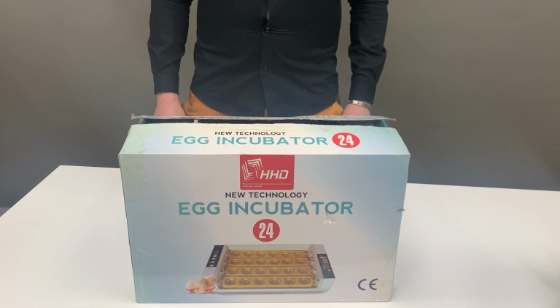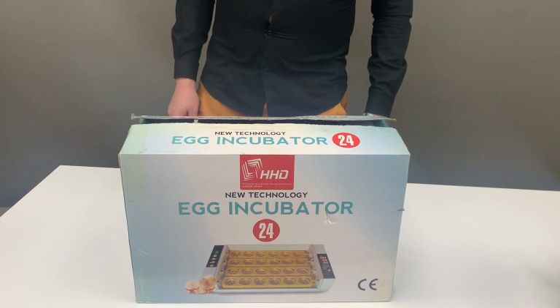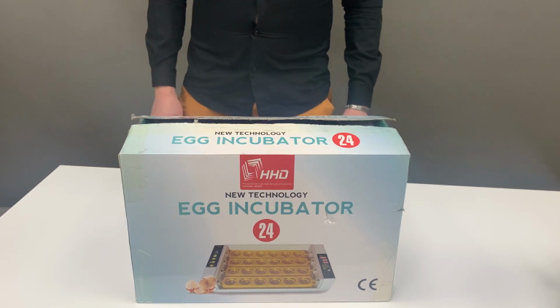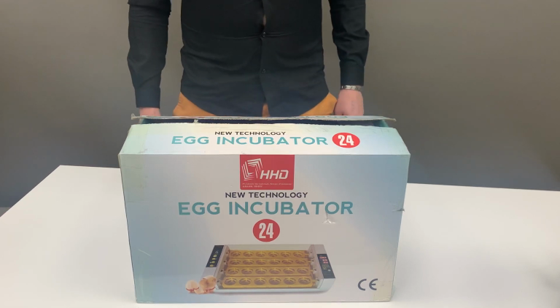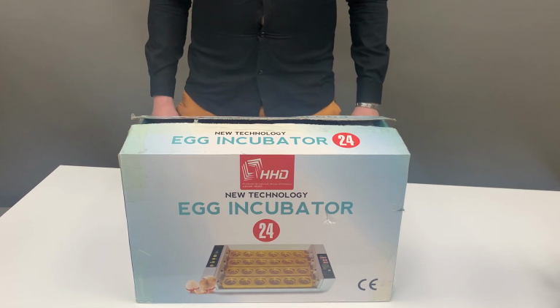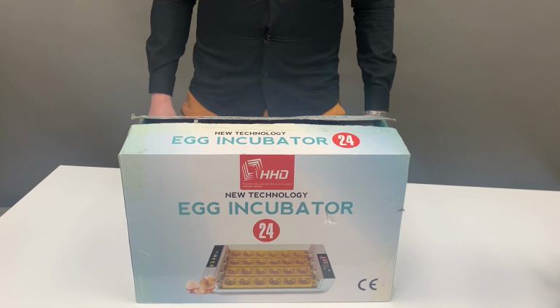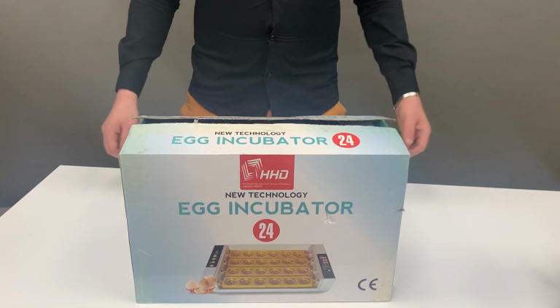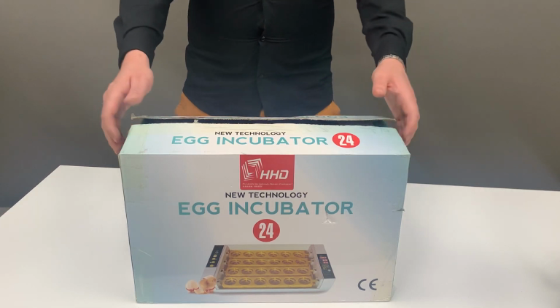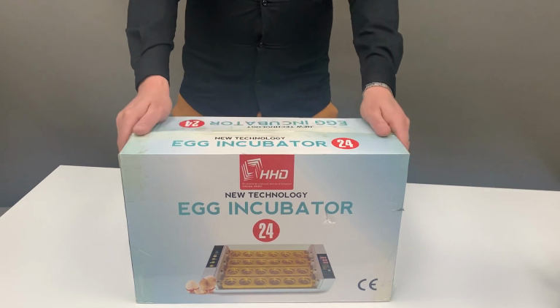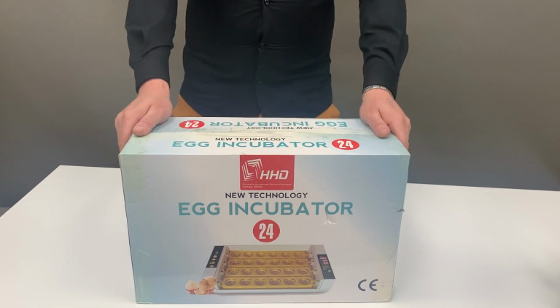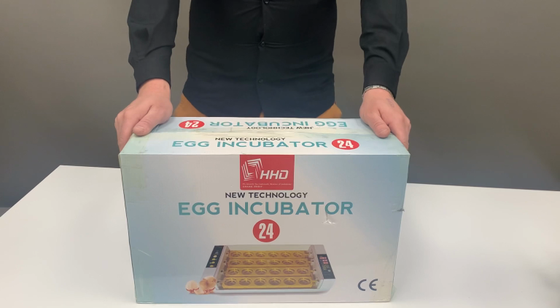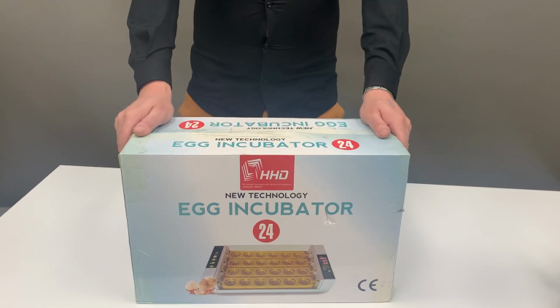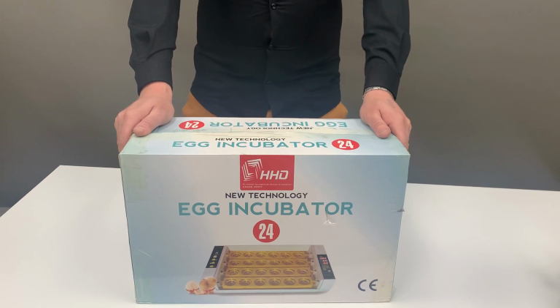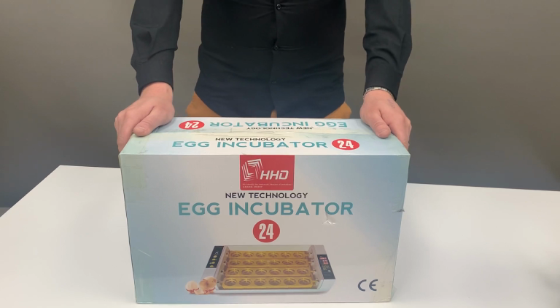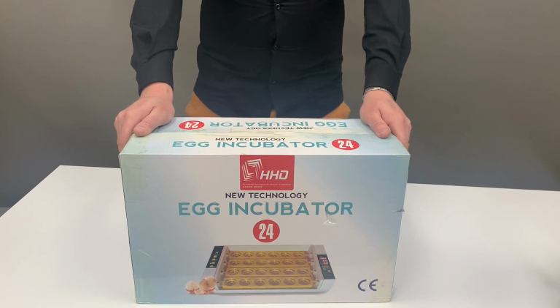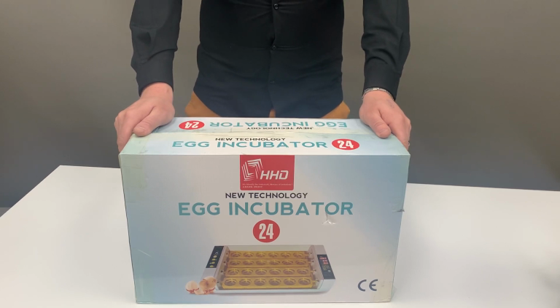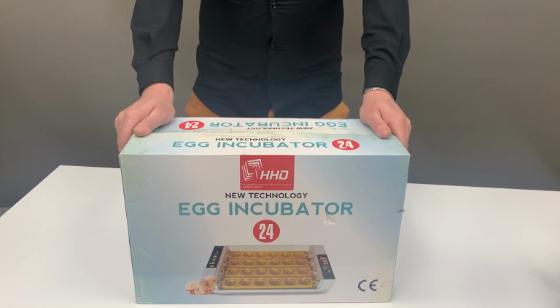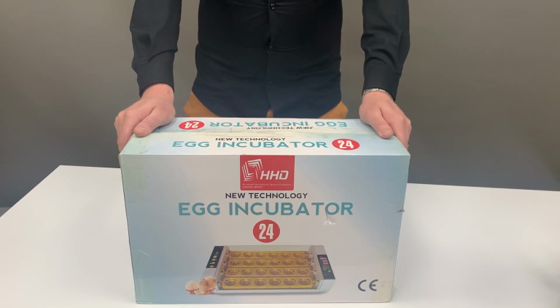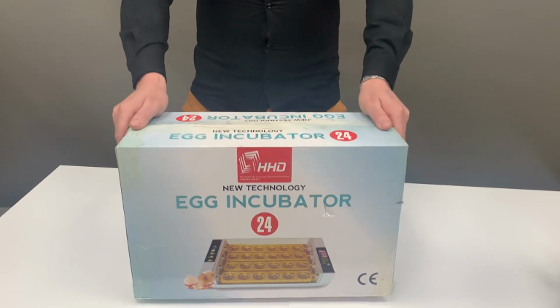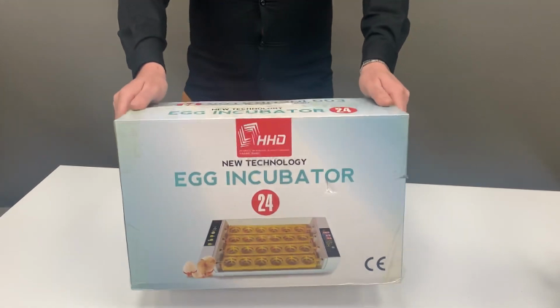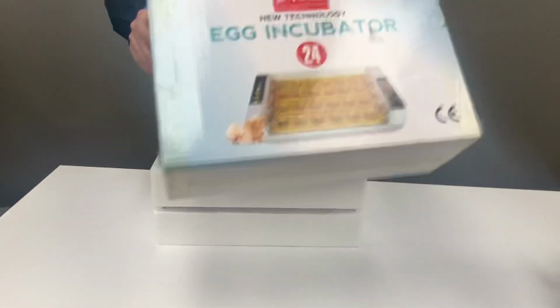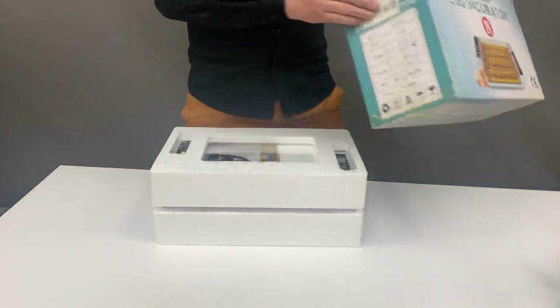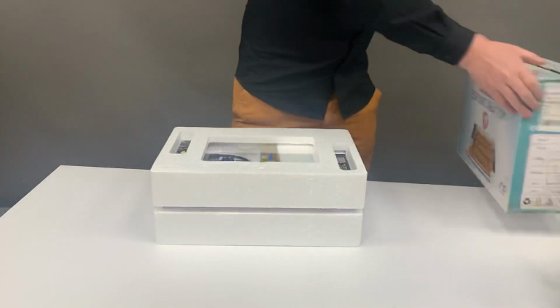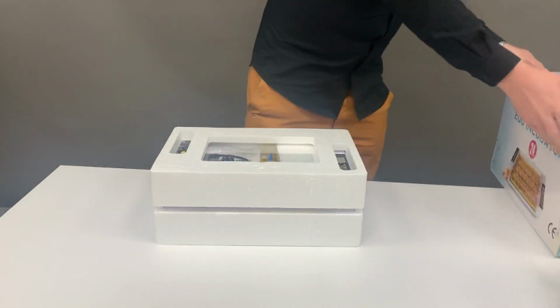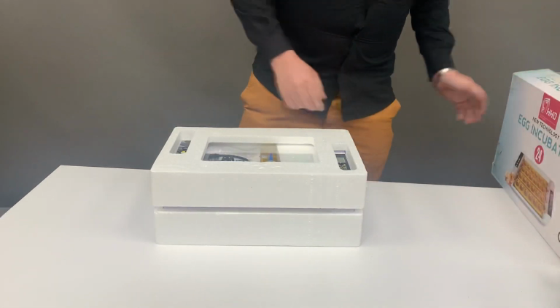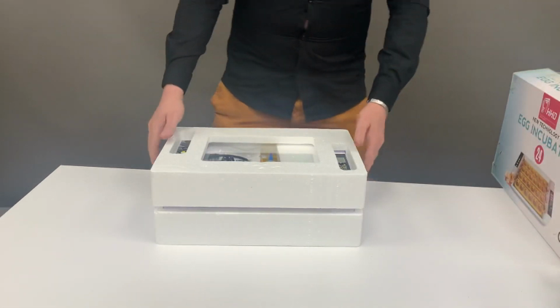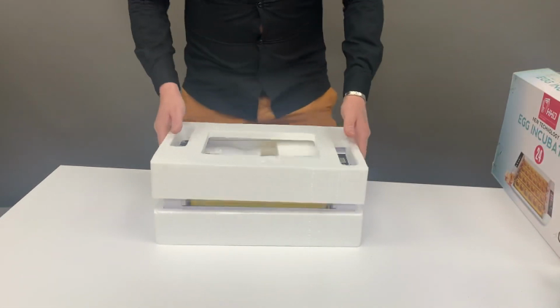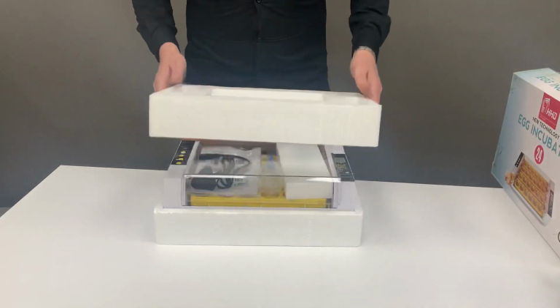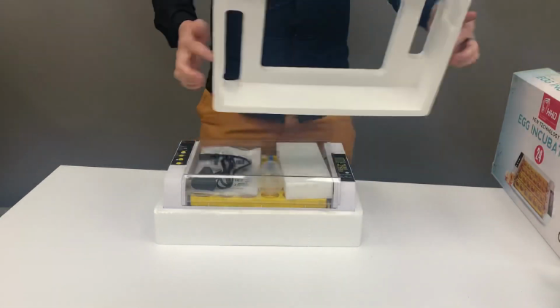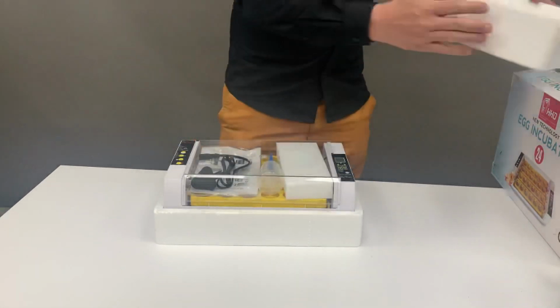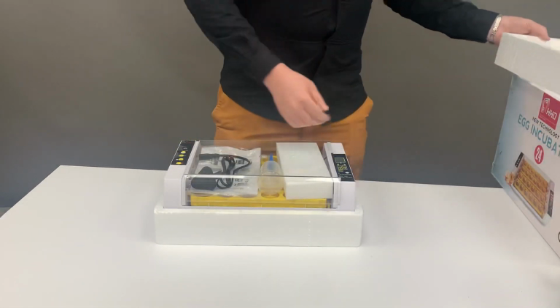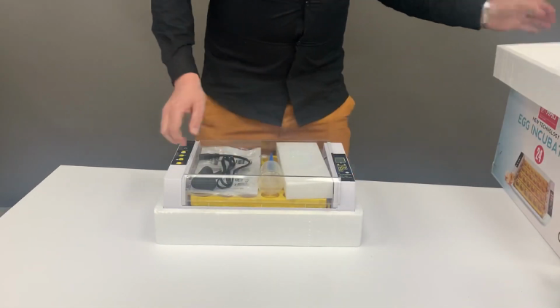Welcome to Incubators Africa. In today's video we'll be unboxing the 24A and showing you how to operate it. Once we have taken our unit out of the box, you'll be taking your packaging off and unwrapping it.